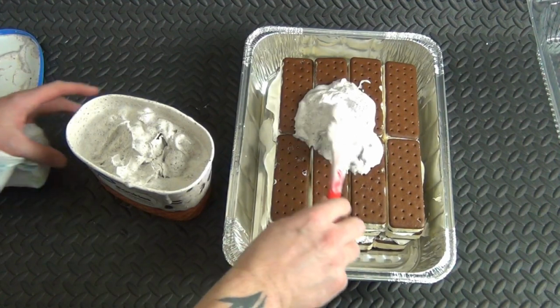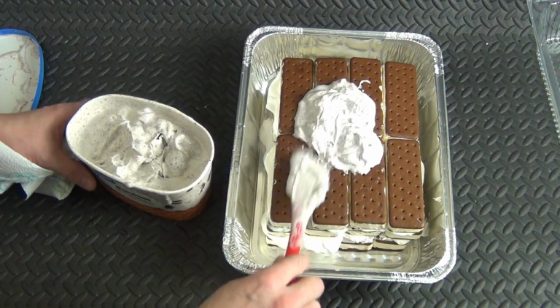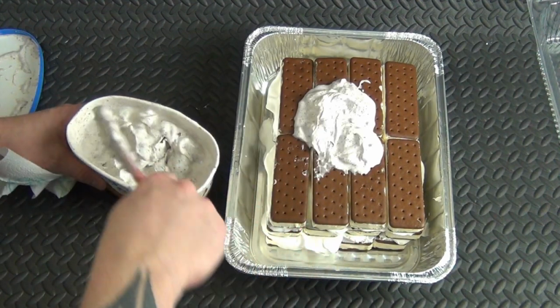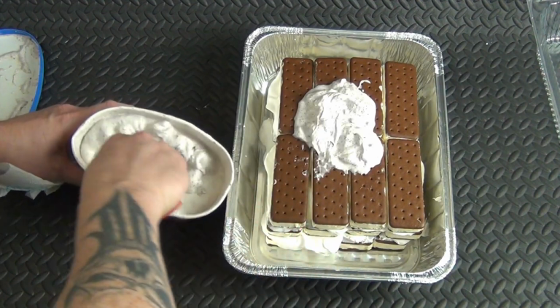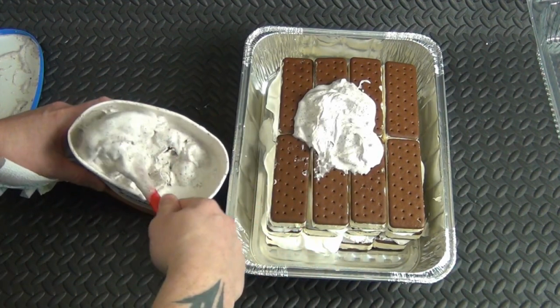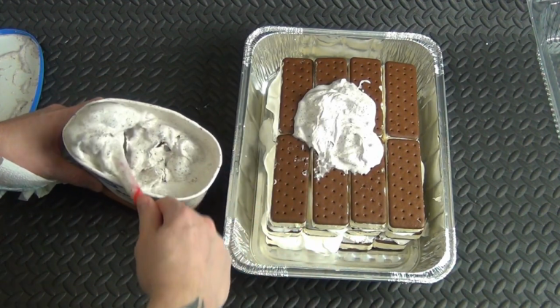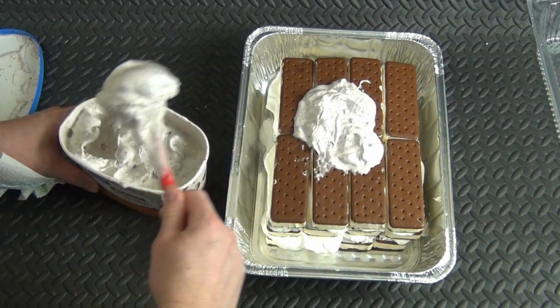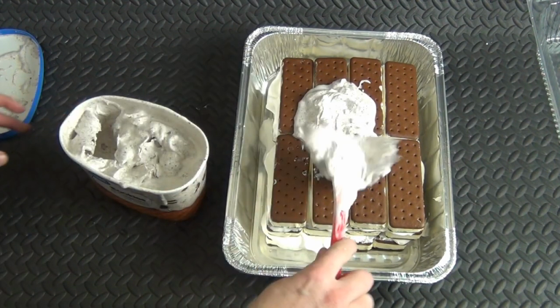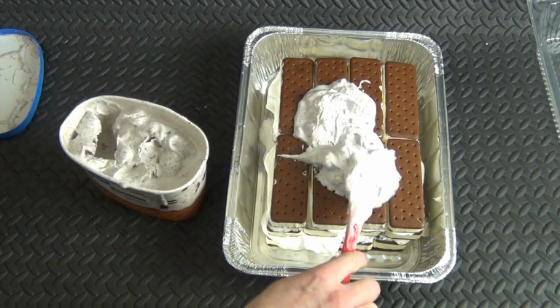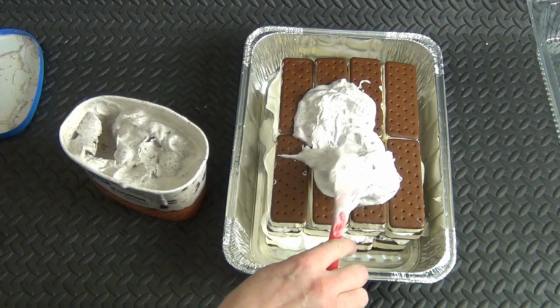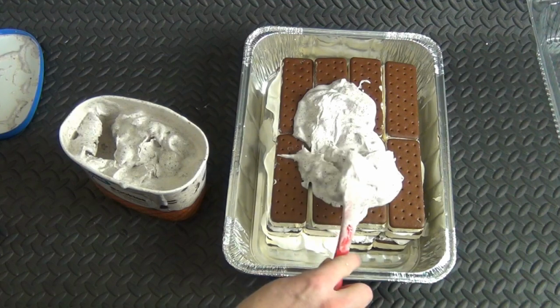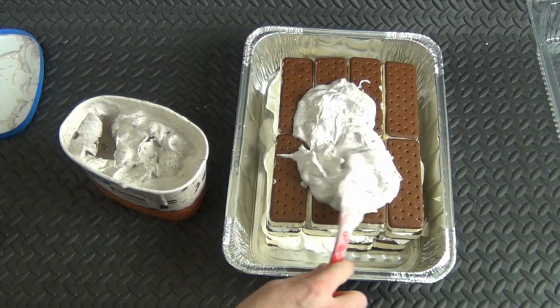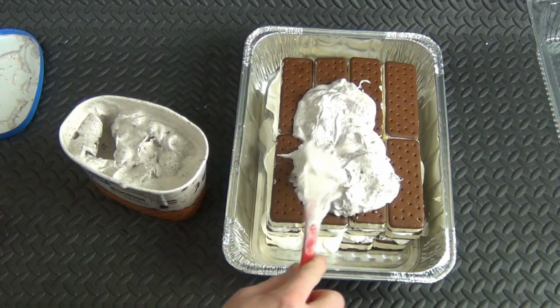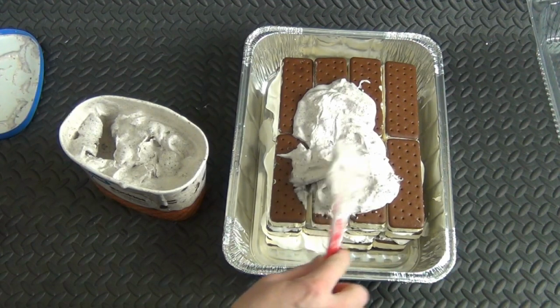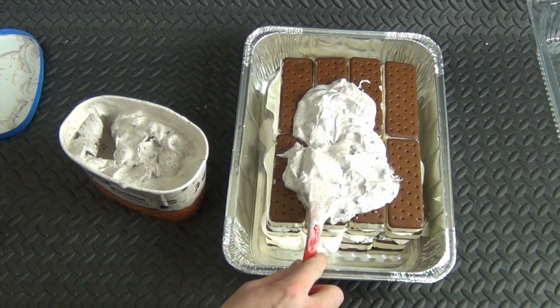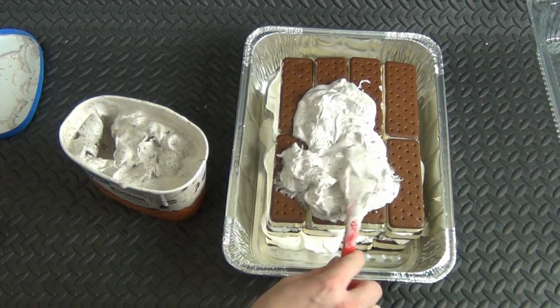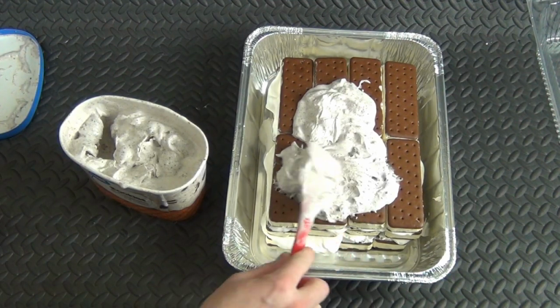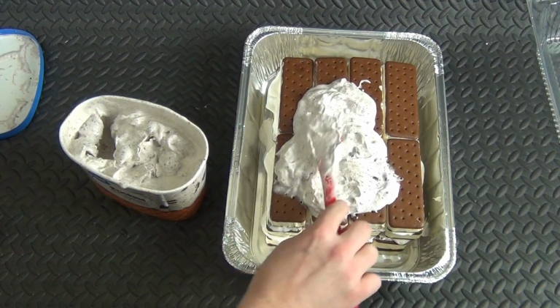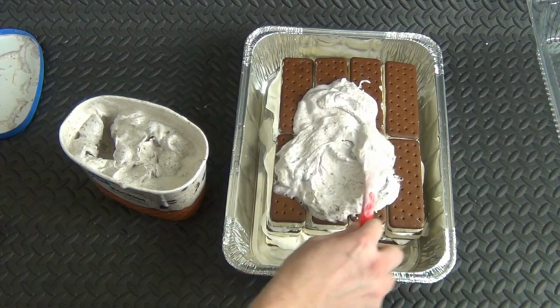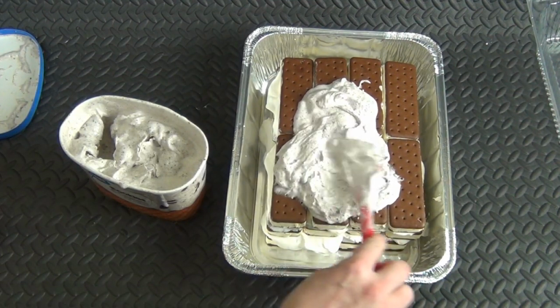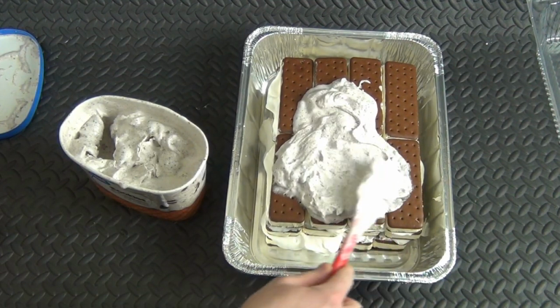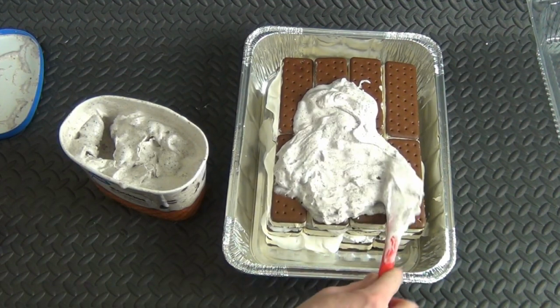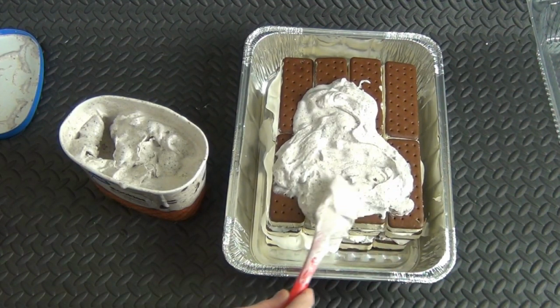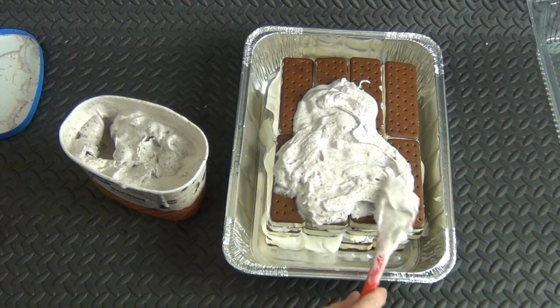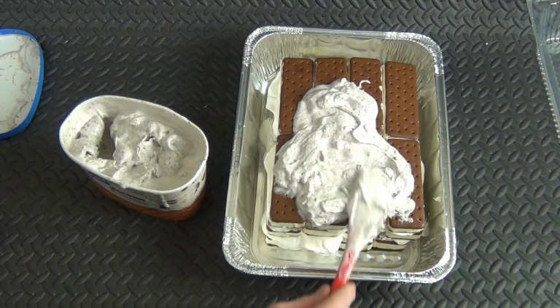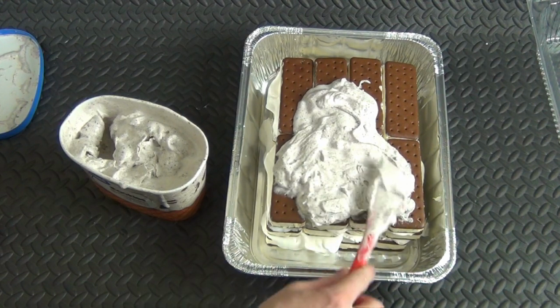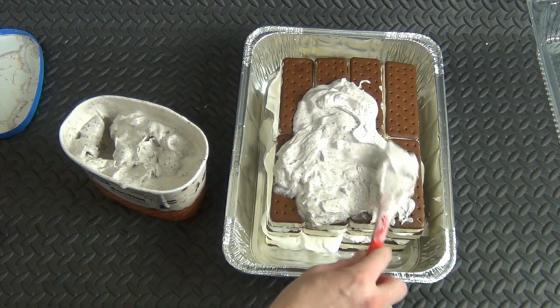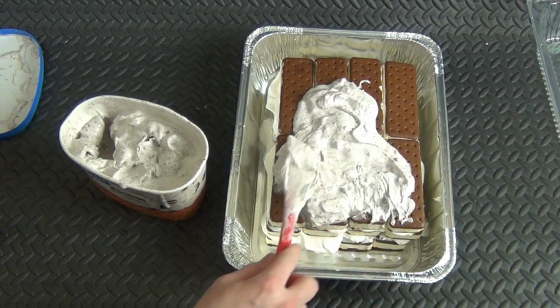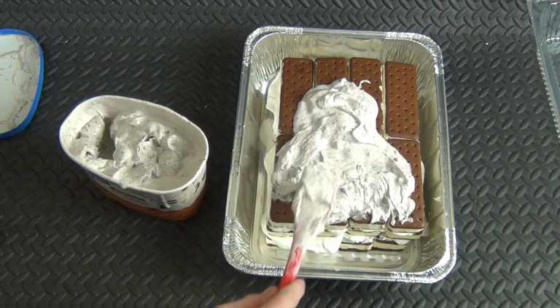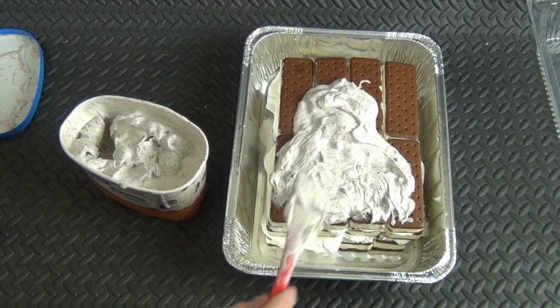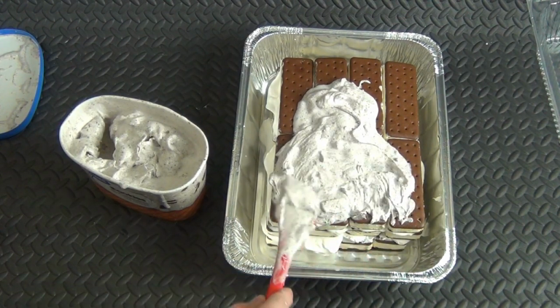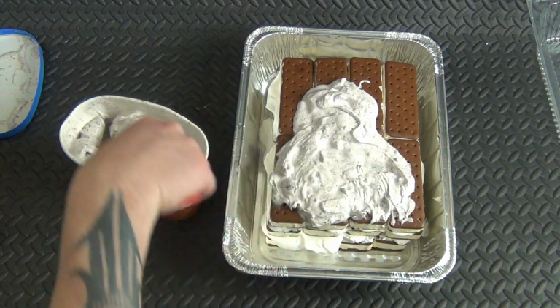When you get to that point, you just start putting it on — just start slathering it on — and you're going to have a cookies and cream ice cream cake basically. I'll go ahead and put it on and show you the end result.